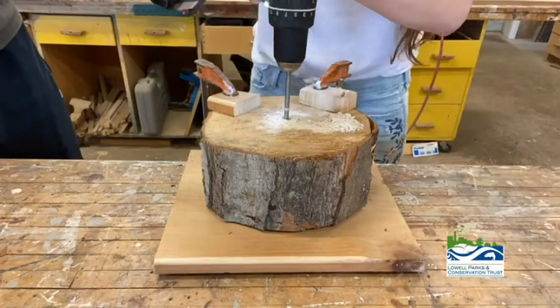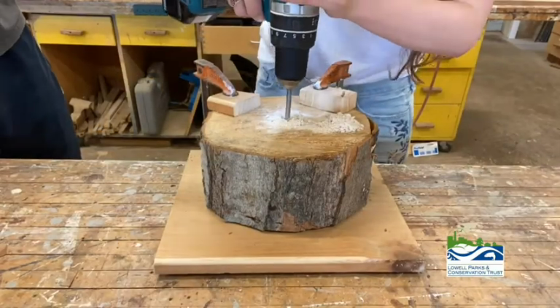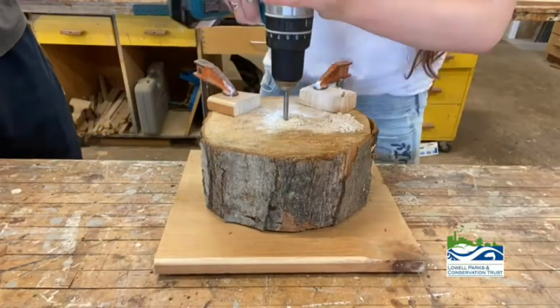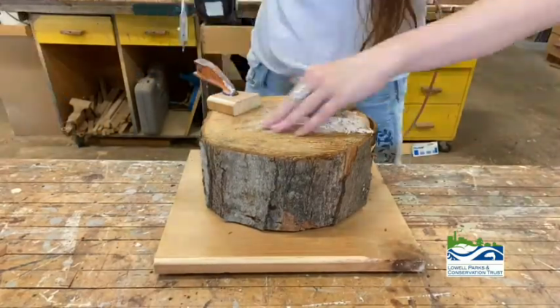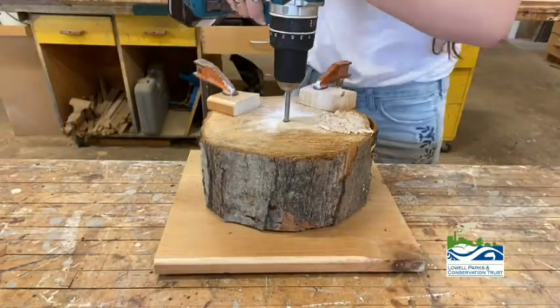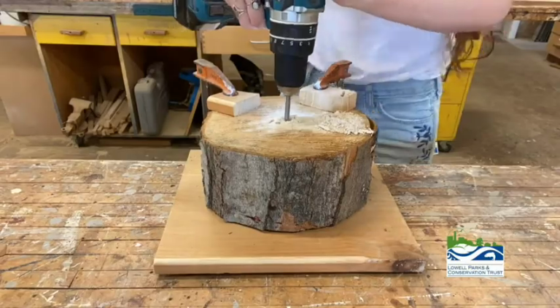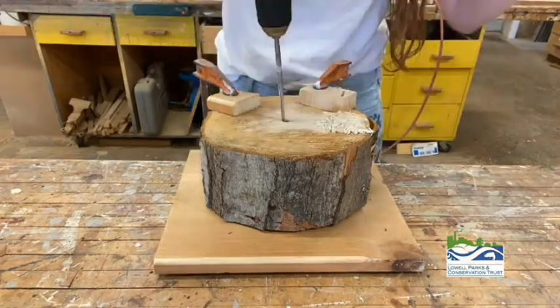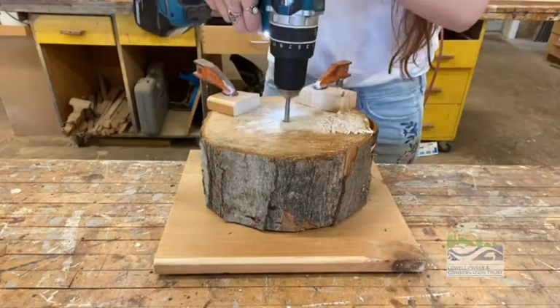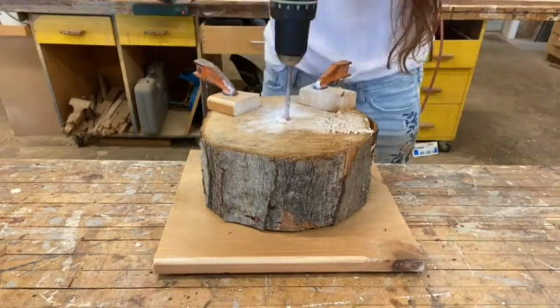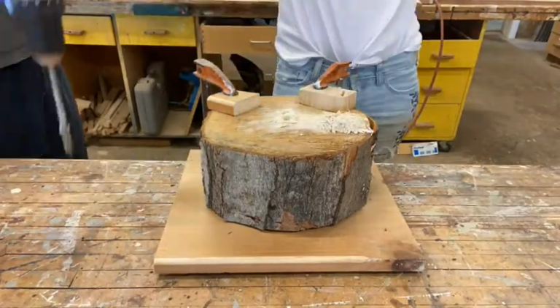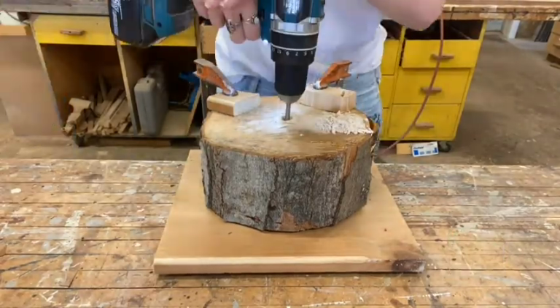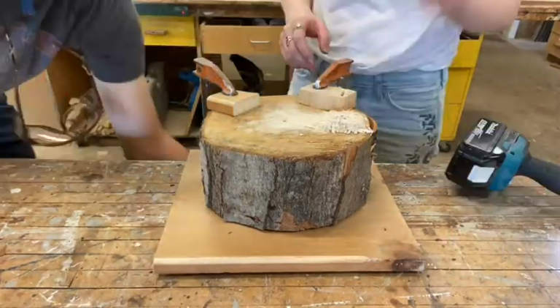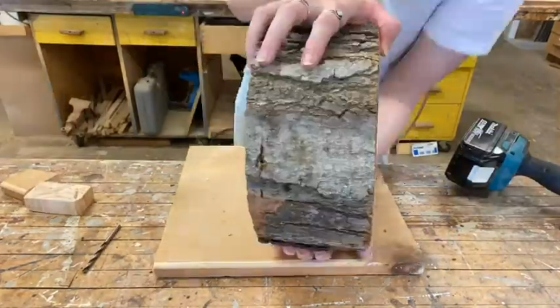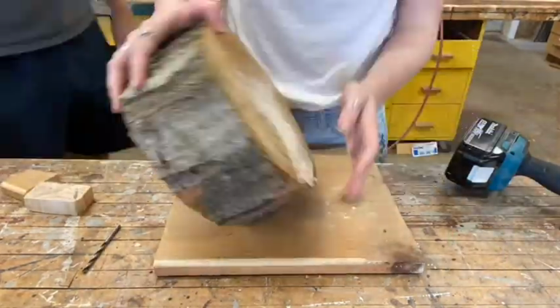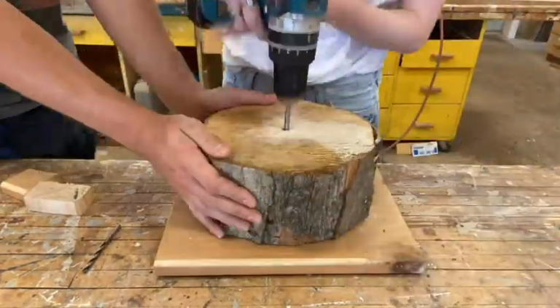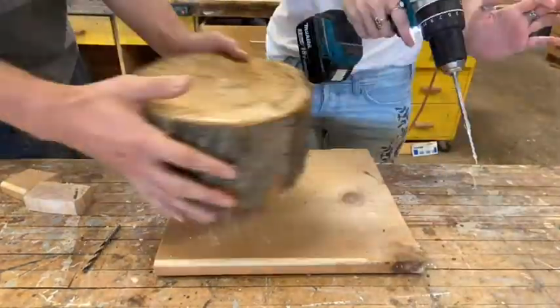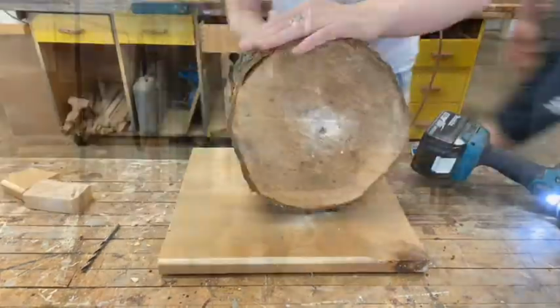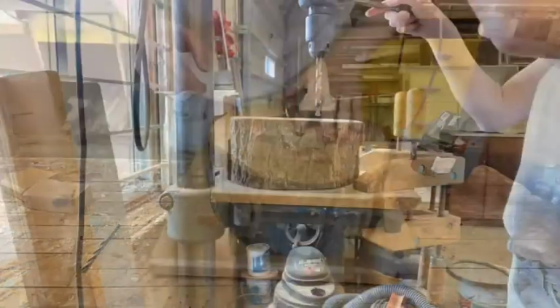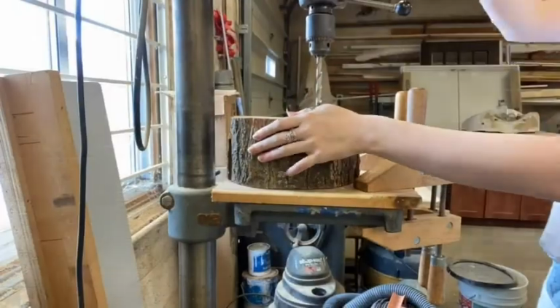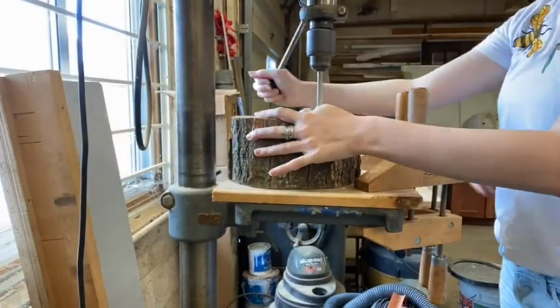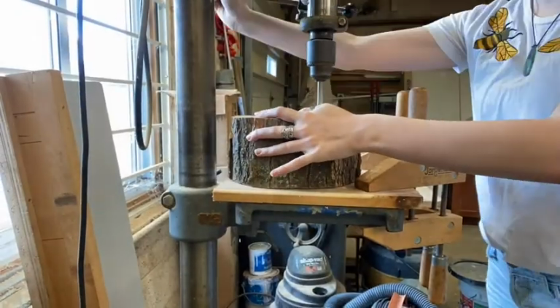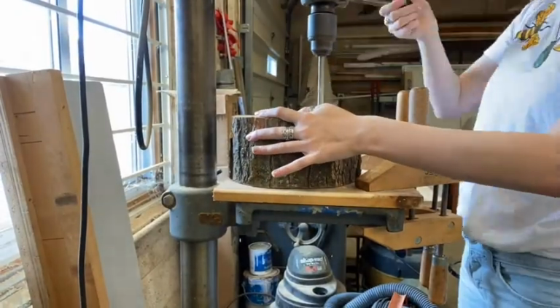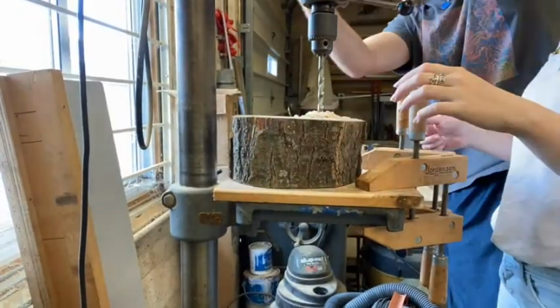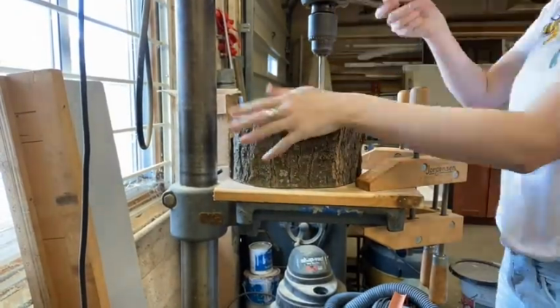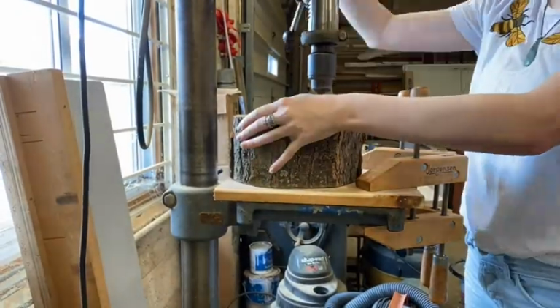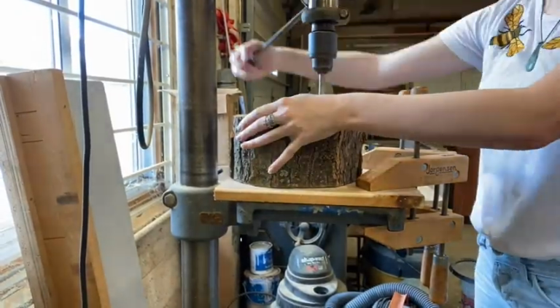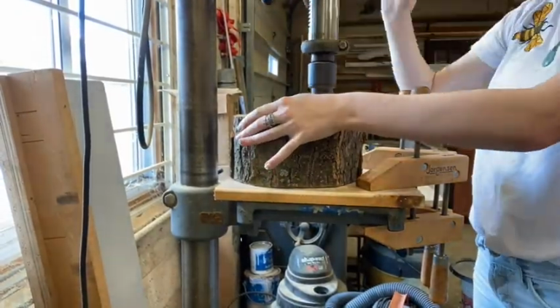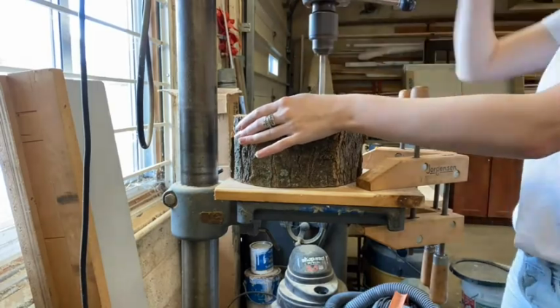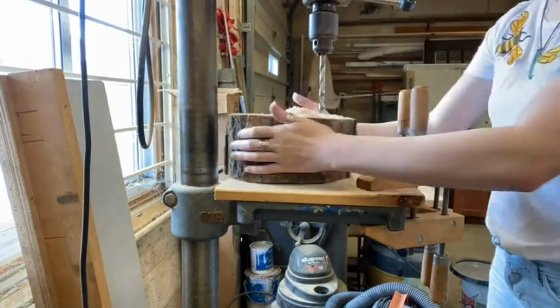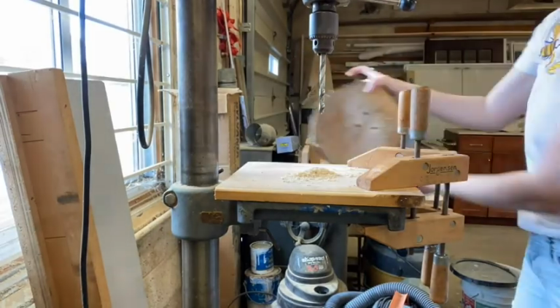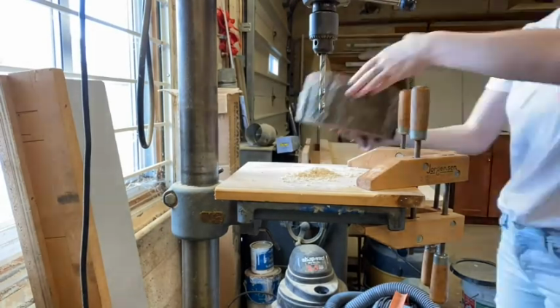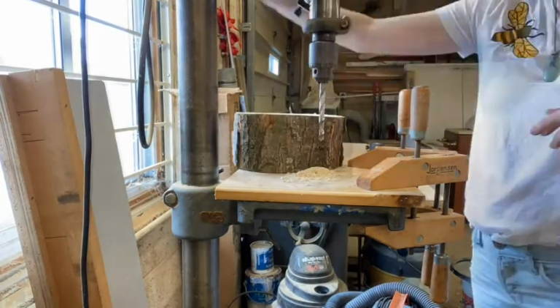Plan where you'd like to drill your holes using a pencil and drill your holes straight through your wood block. I was lucky to have access to a full shop, so I used a drill press to finish drilling the holes in my block of wood.